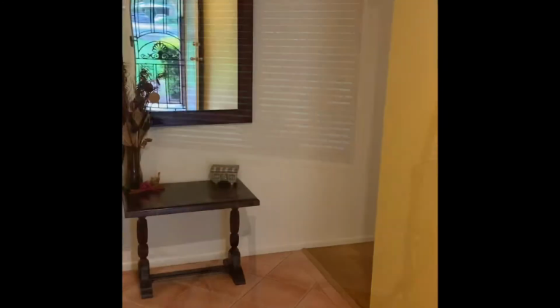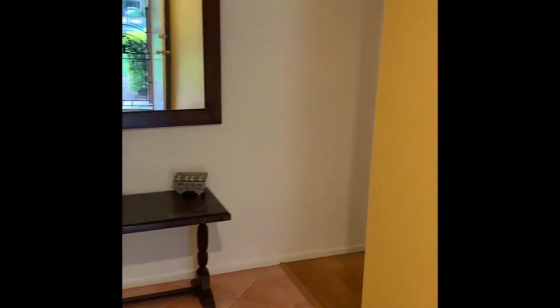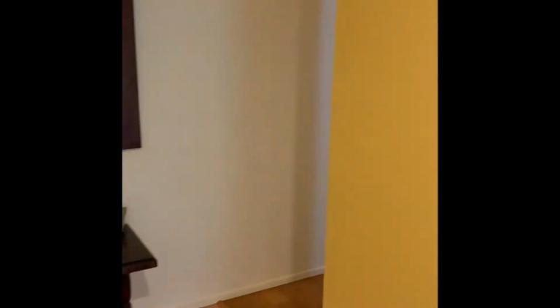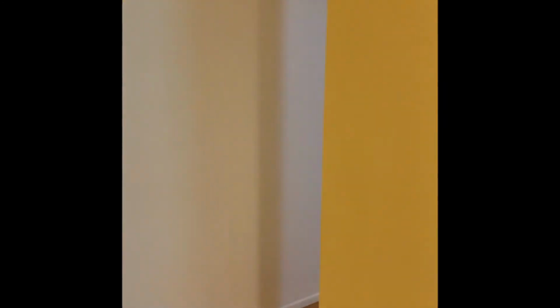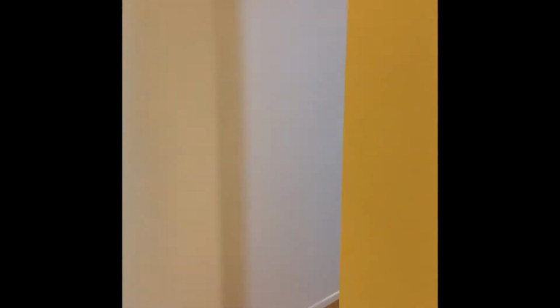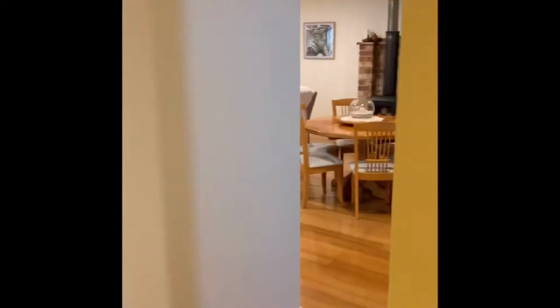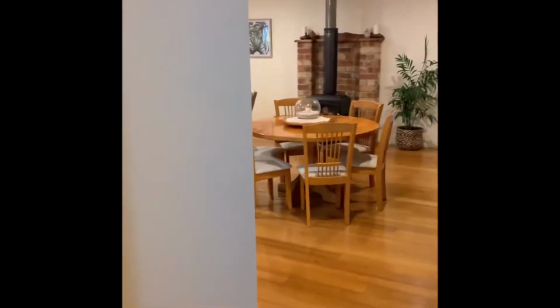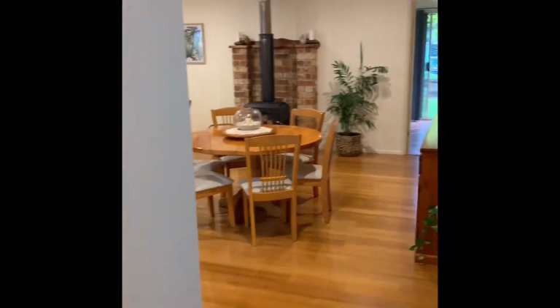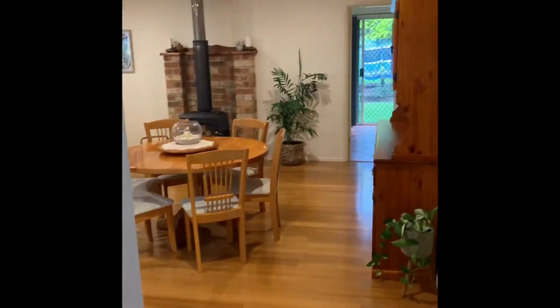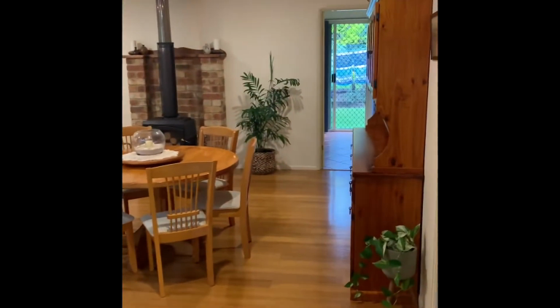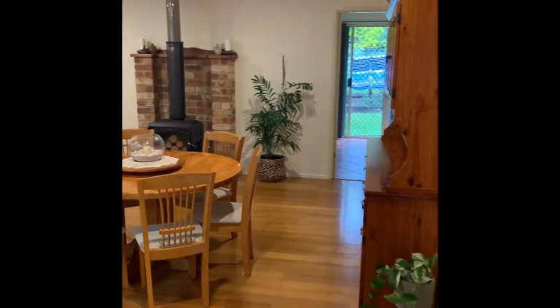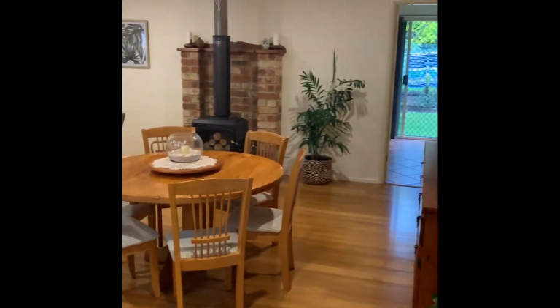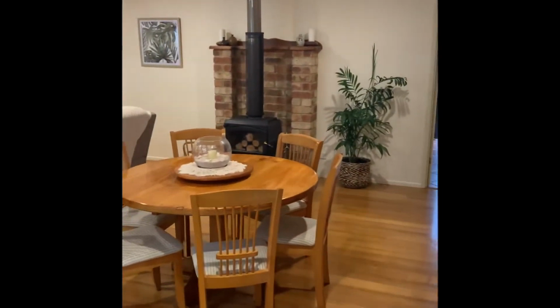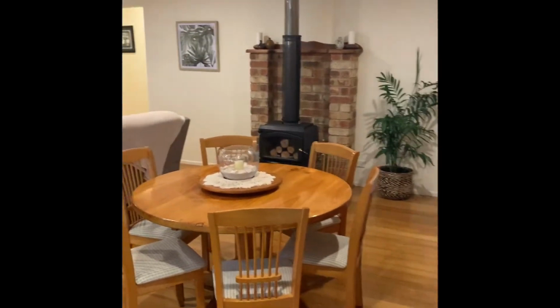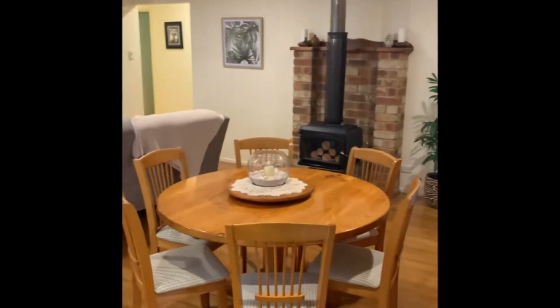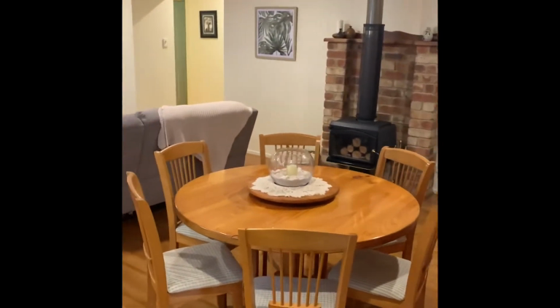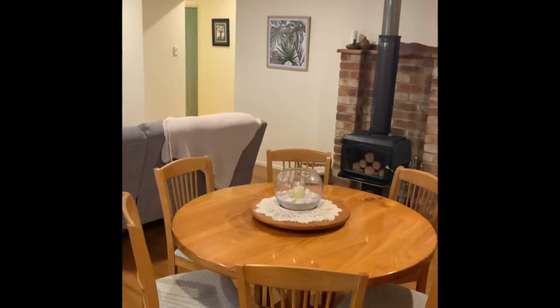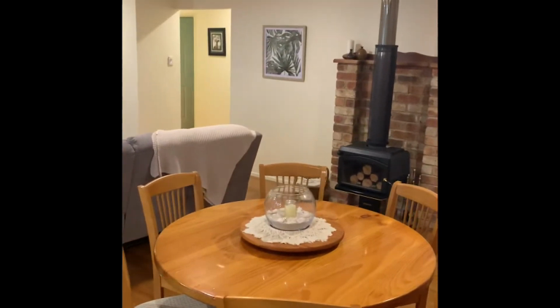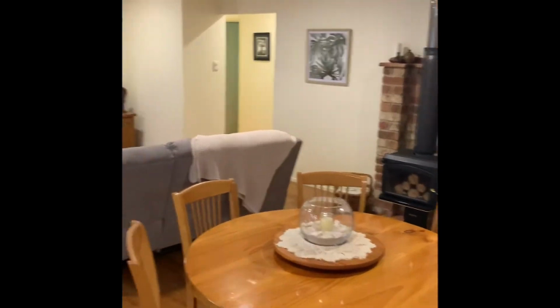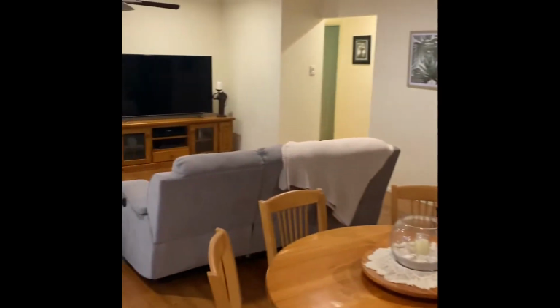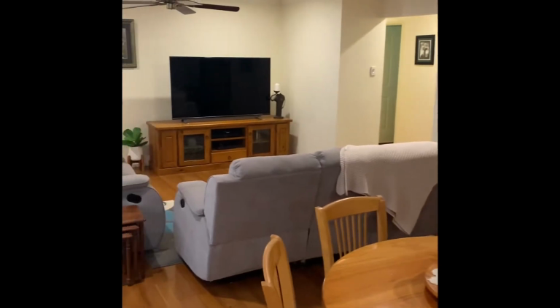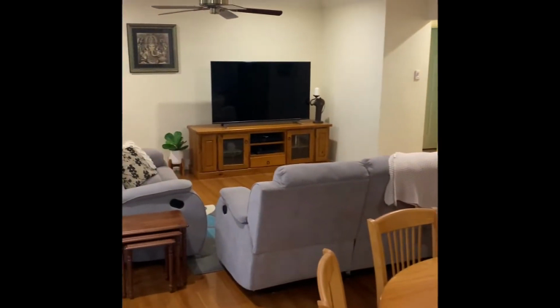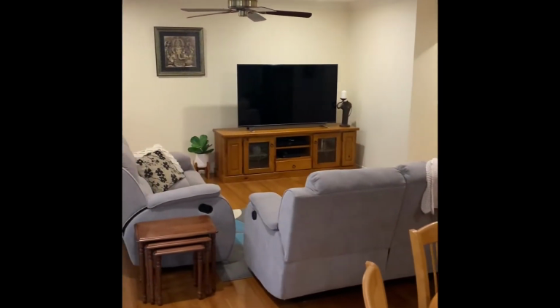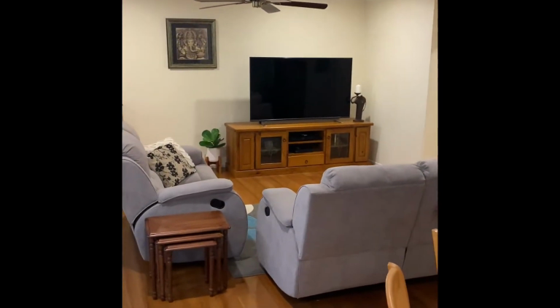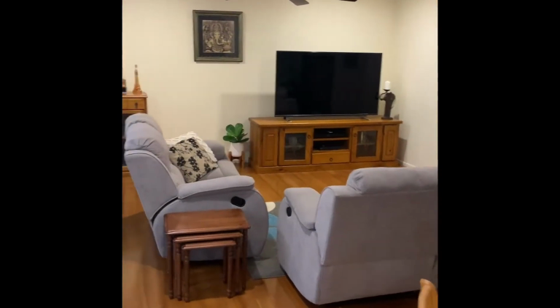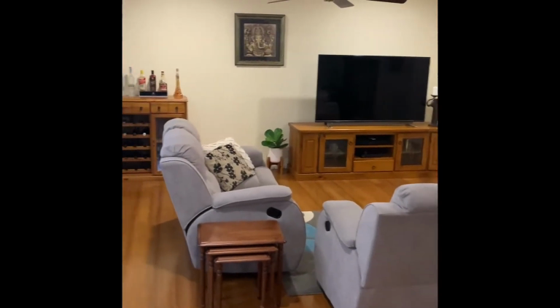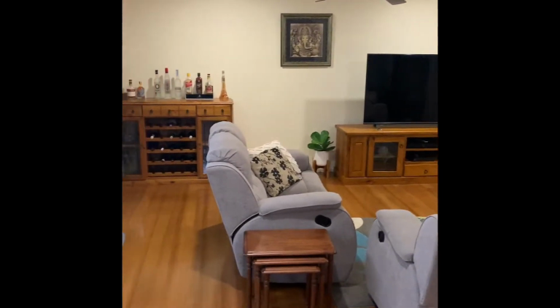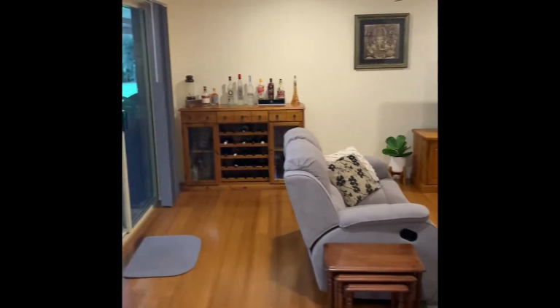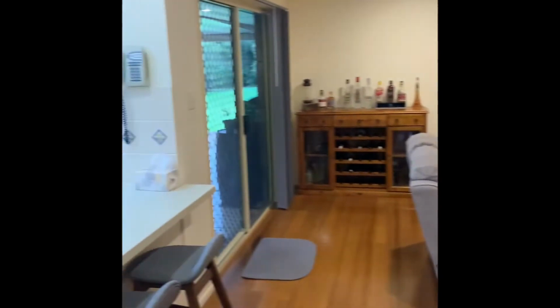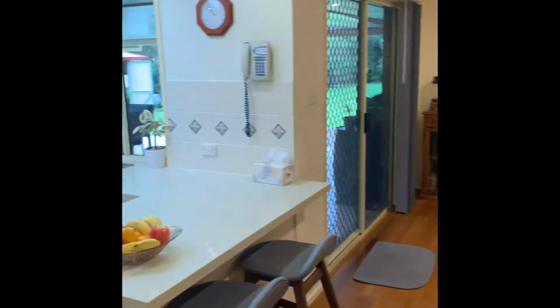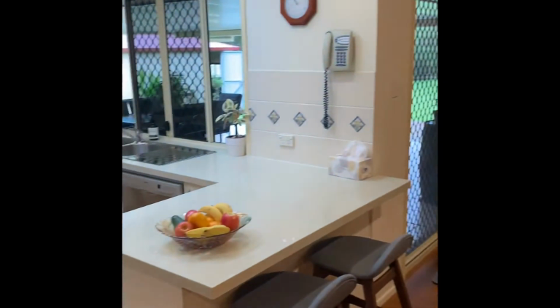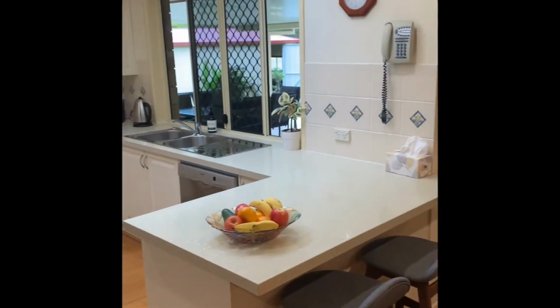Moving through the foyer to the main part of the home, we're met by the open plan living space, which is punctuated by a fireplace, dining area, TV, and kitchen.